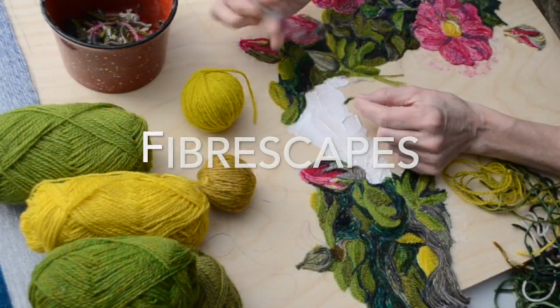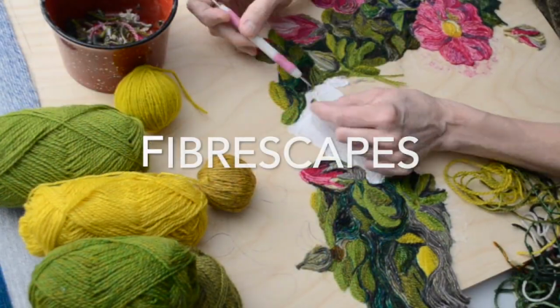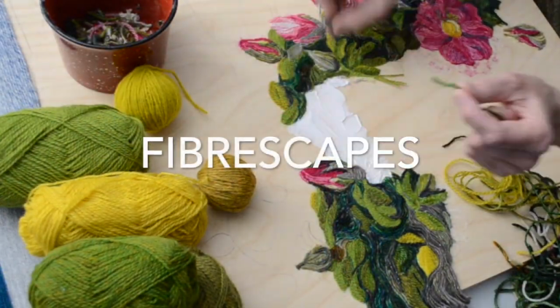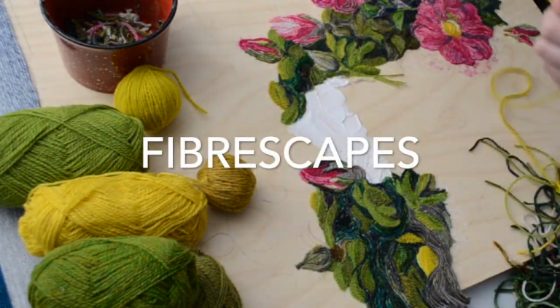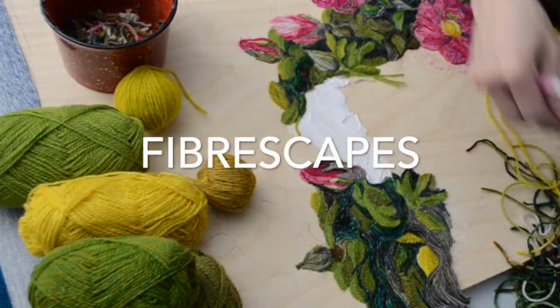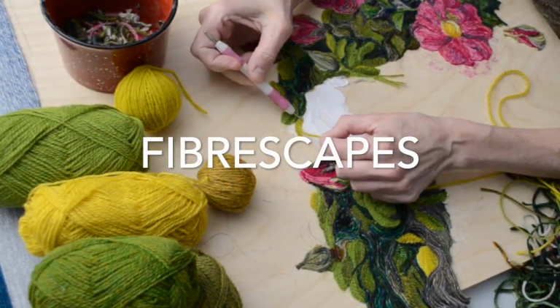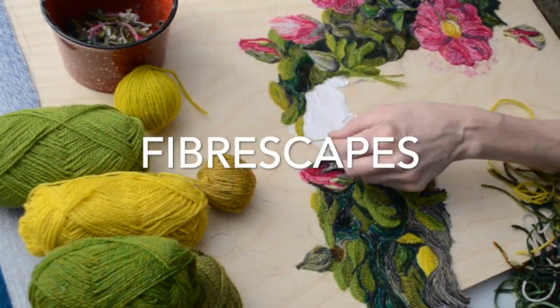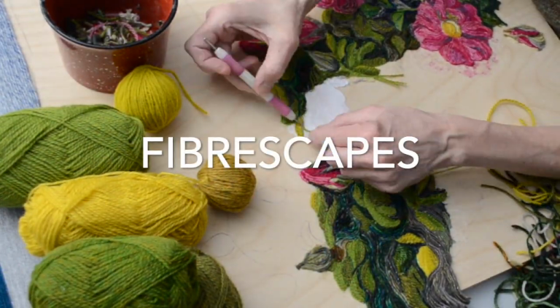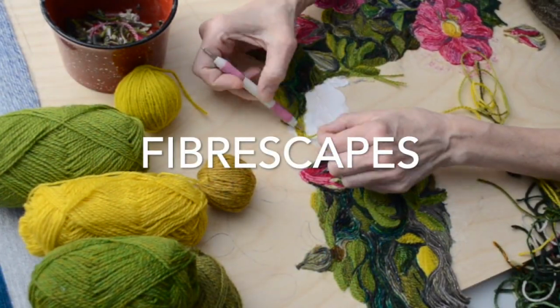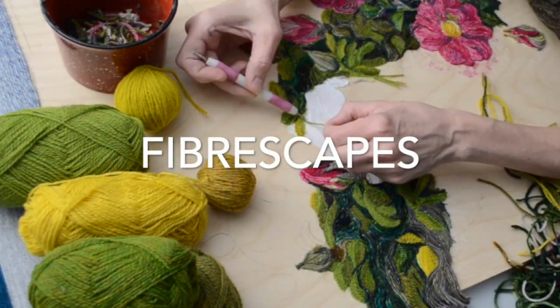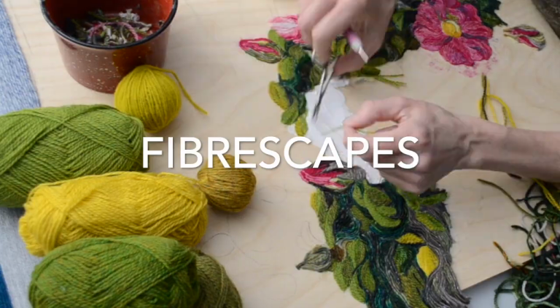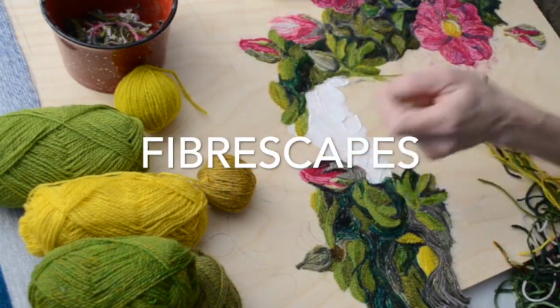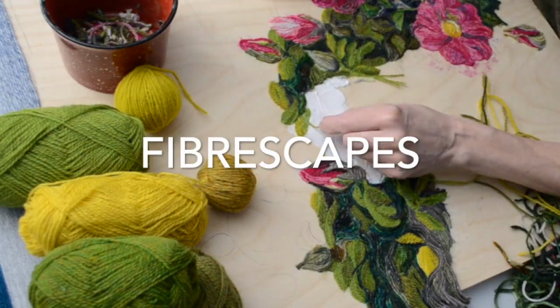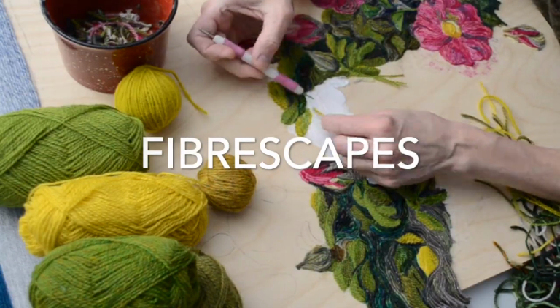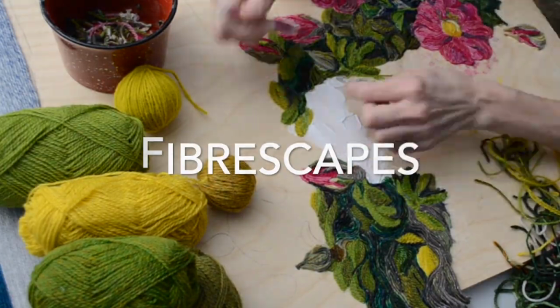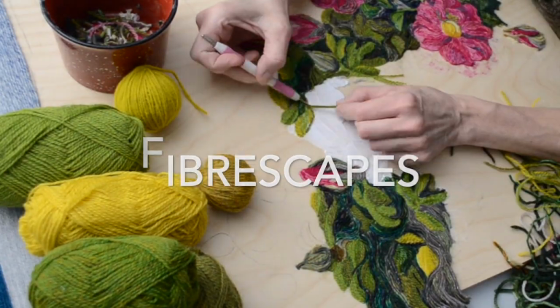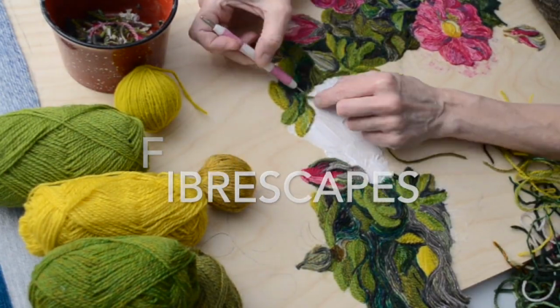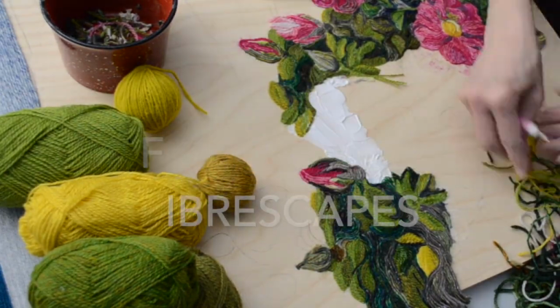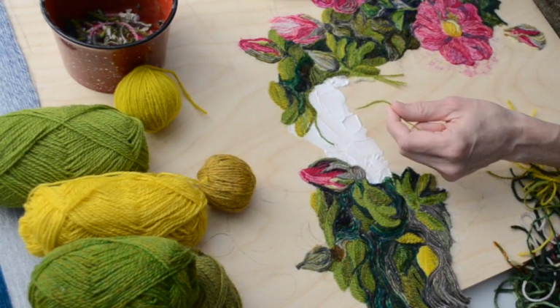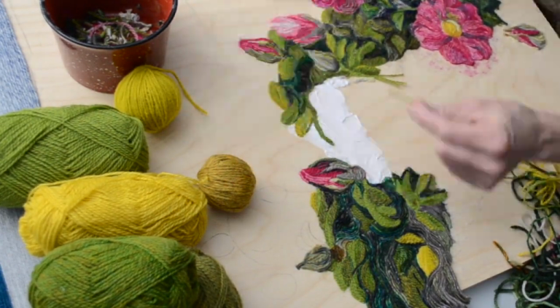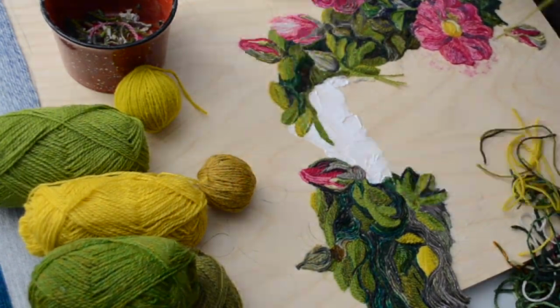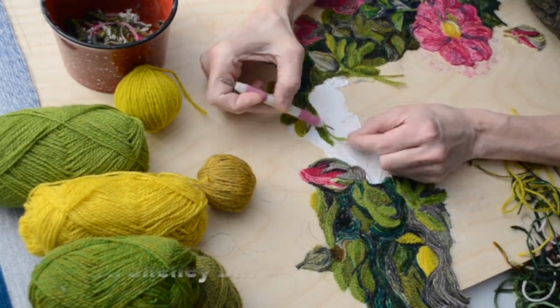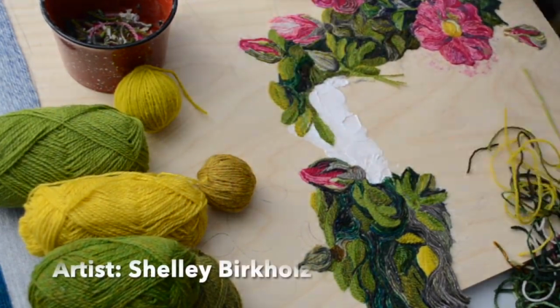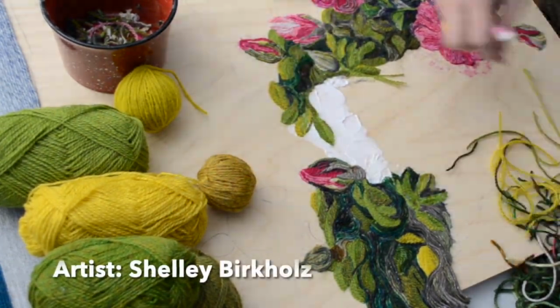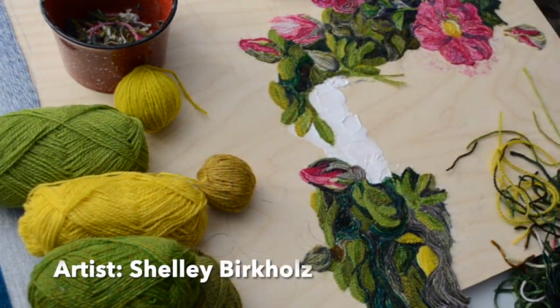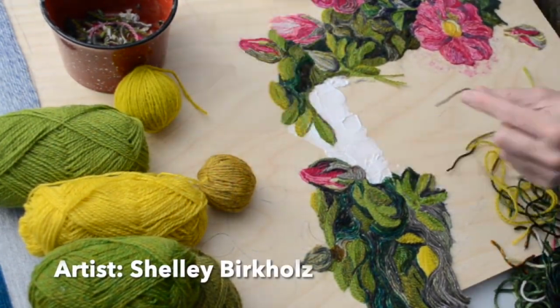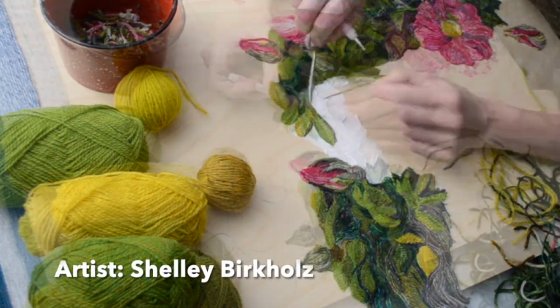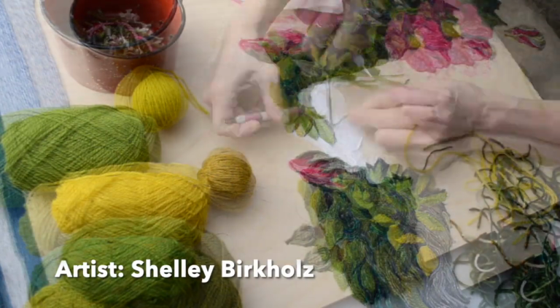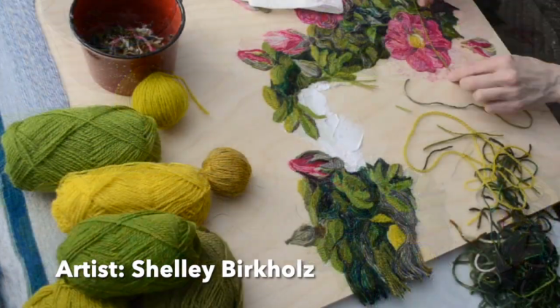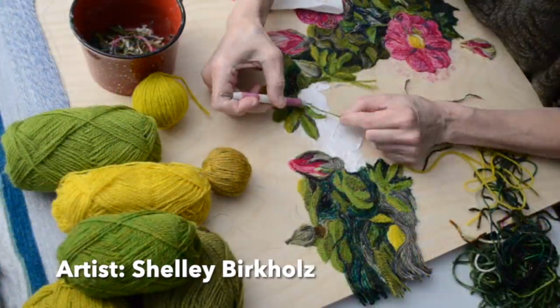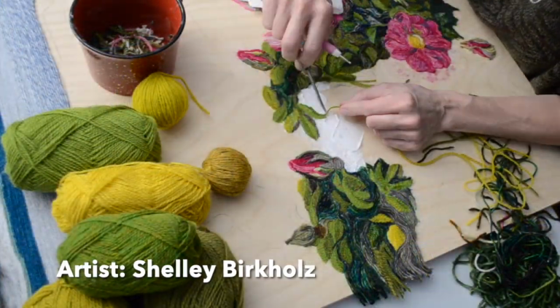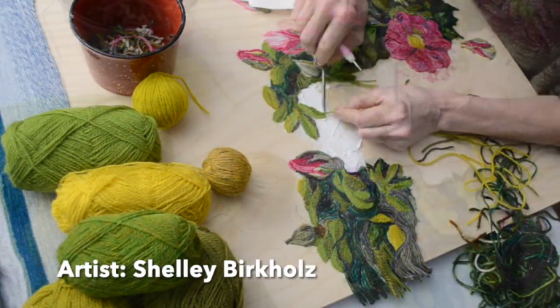Hi there! This is Shelley Burkholz. Welcome to Fiberscapes, a channel where I show you my process of creating landscape paintings using yarn and glue on wood panel.